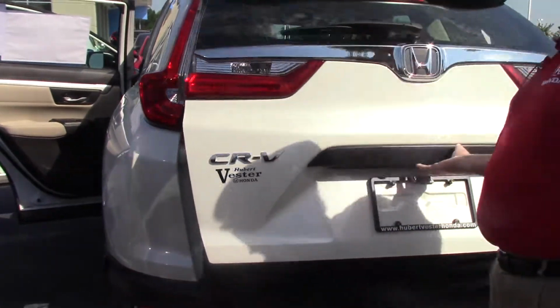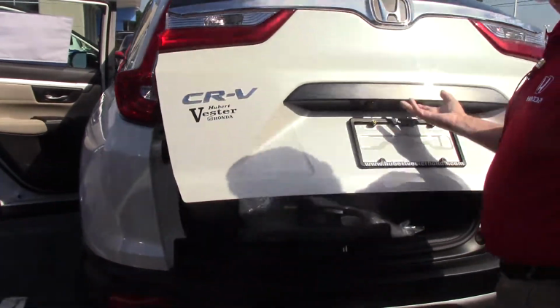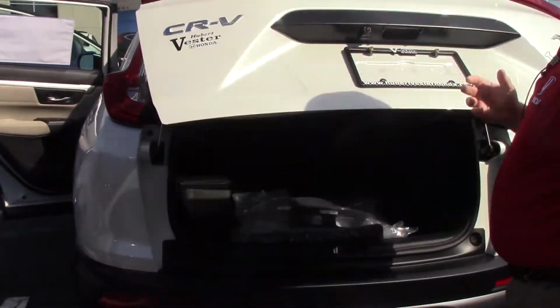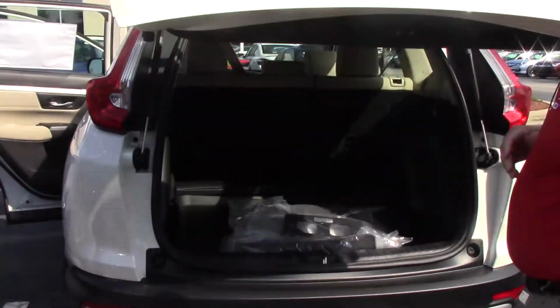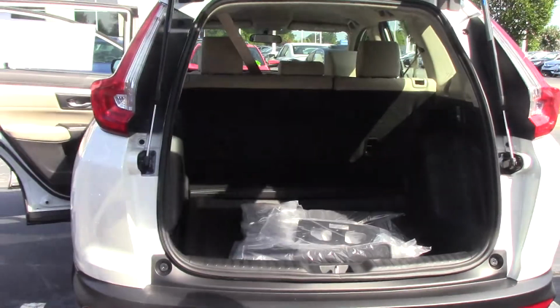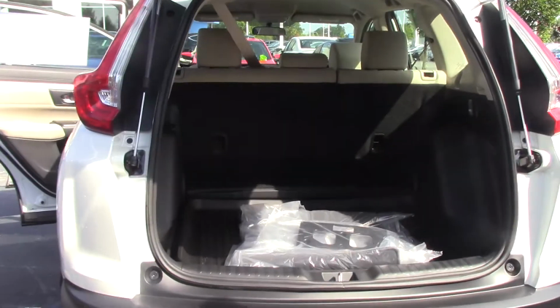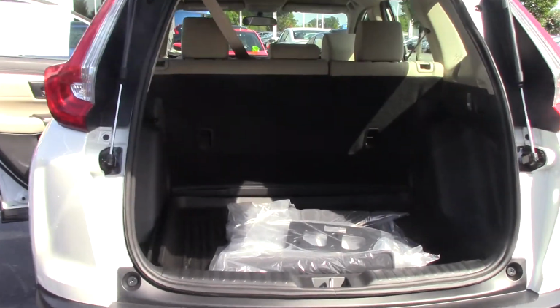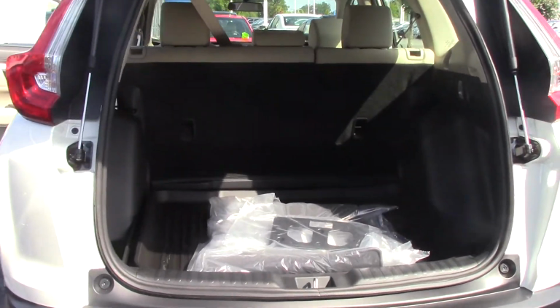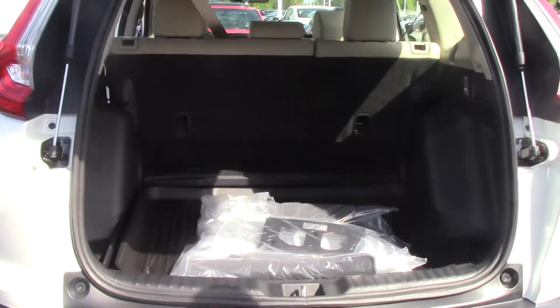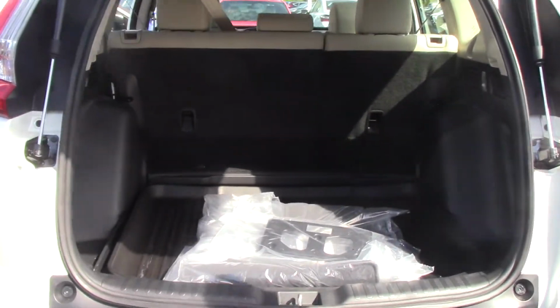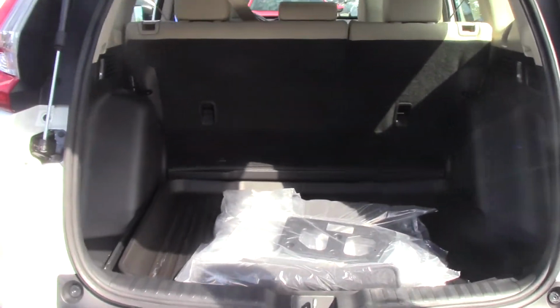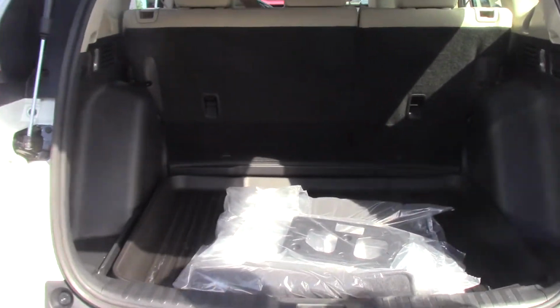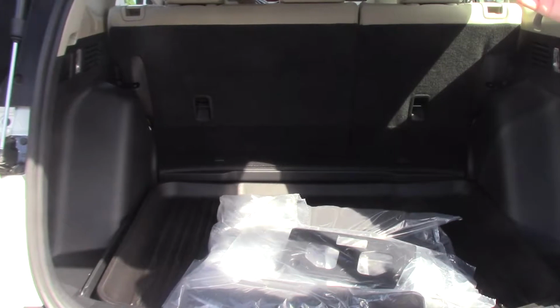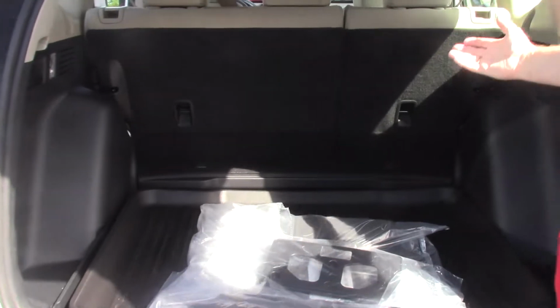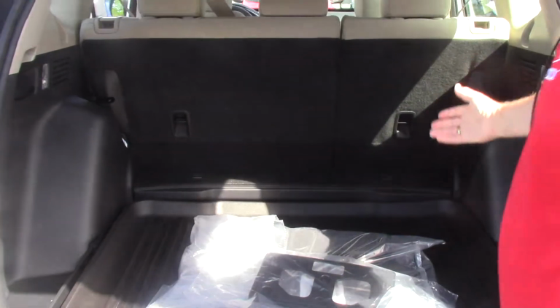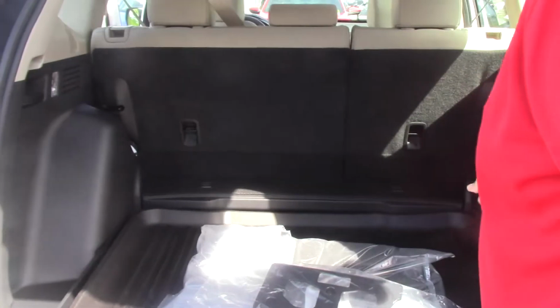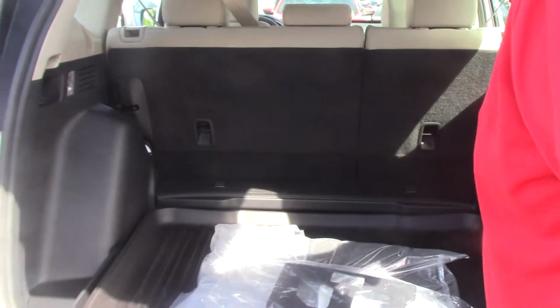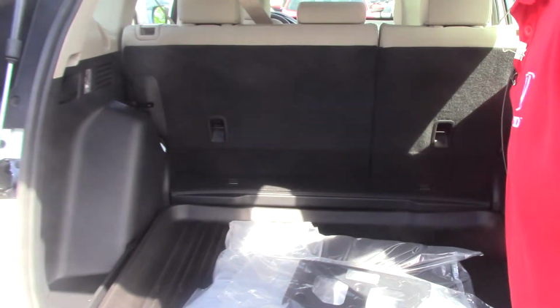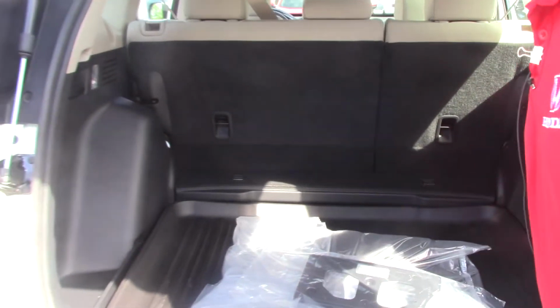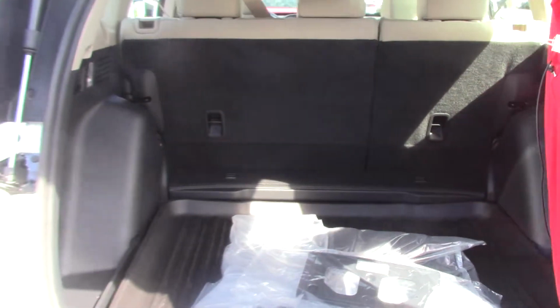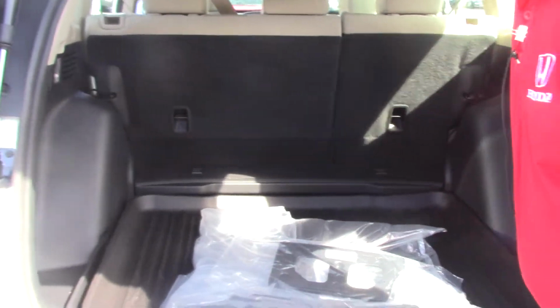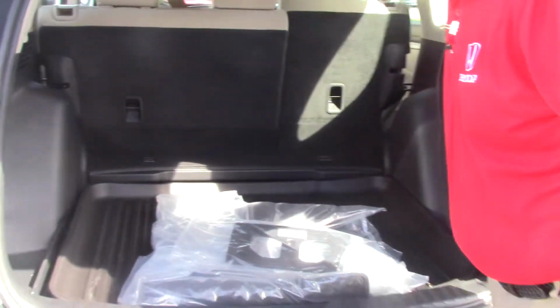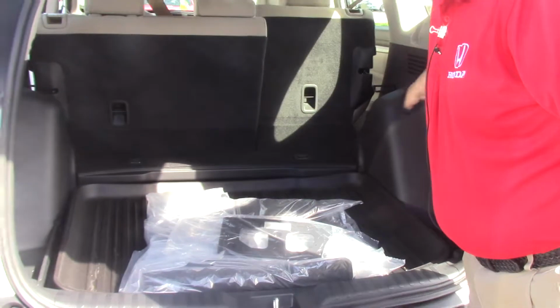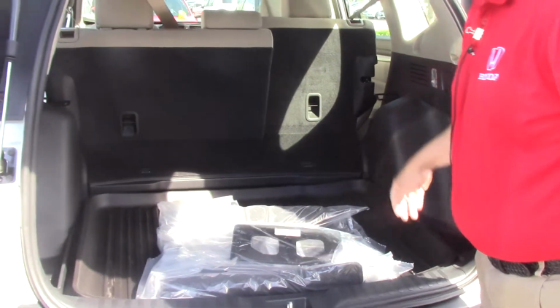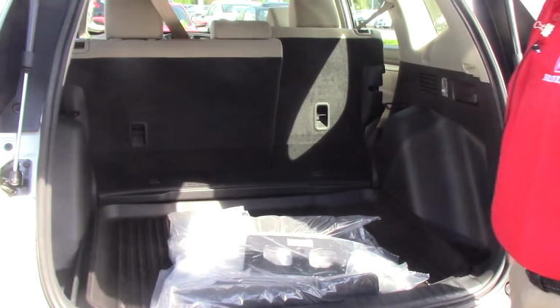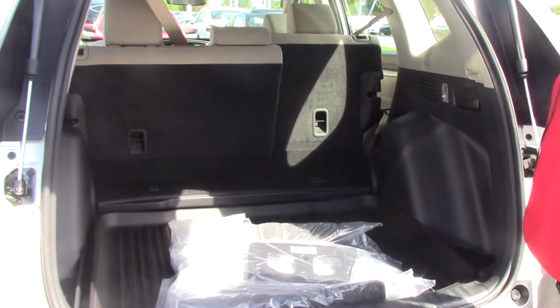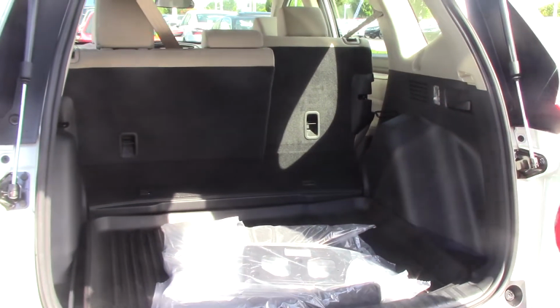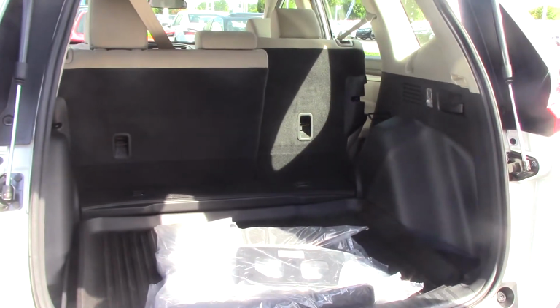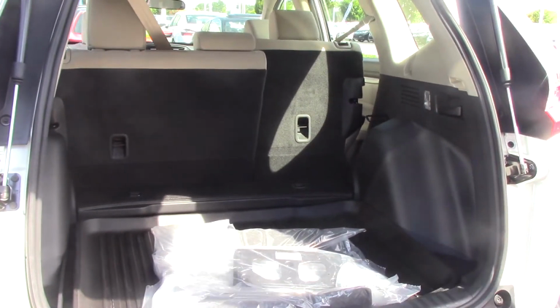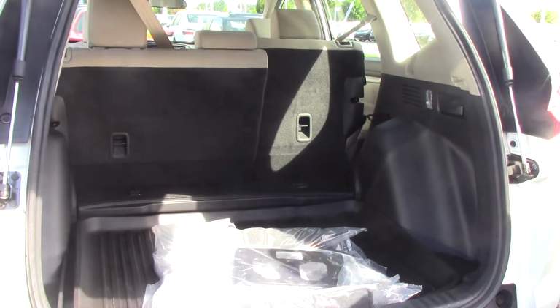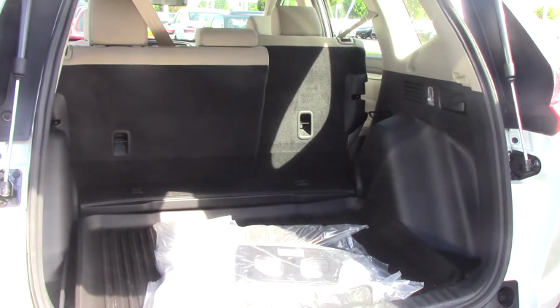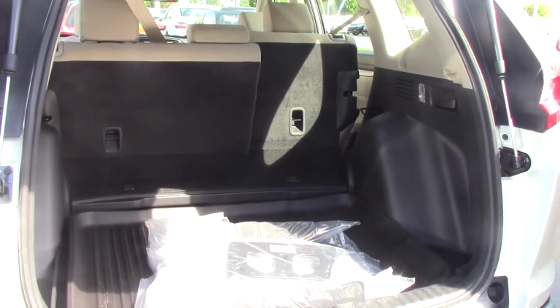It has ample space in the back. It has automatic seats that recline — they go down for you. The belt is holding it up.